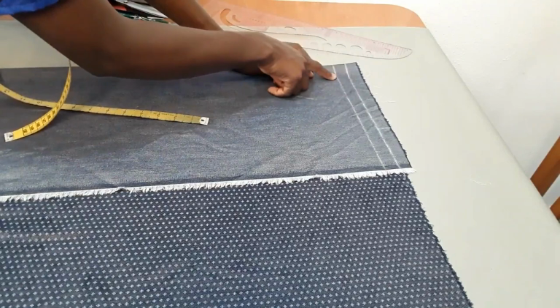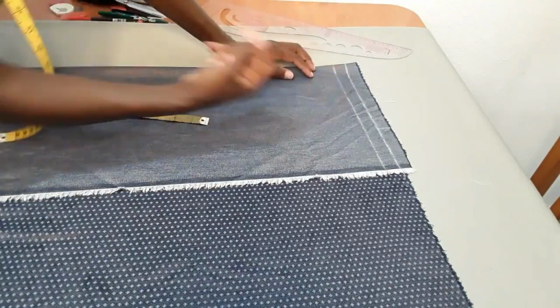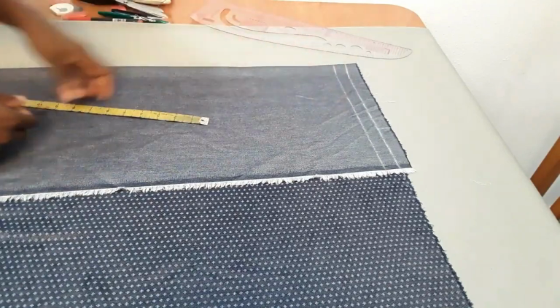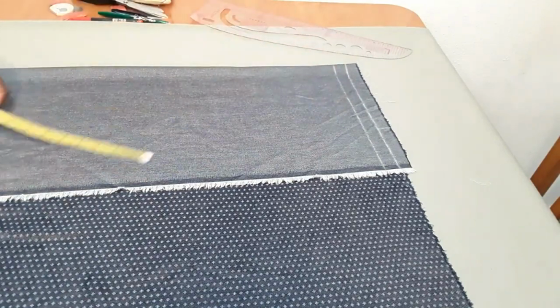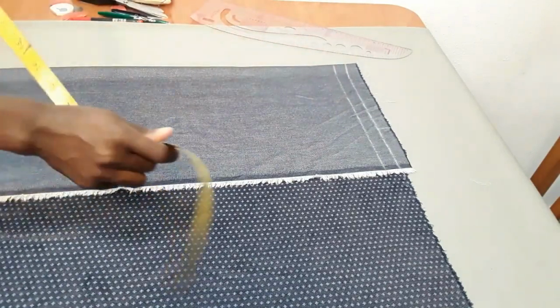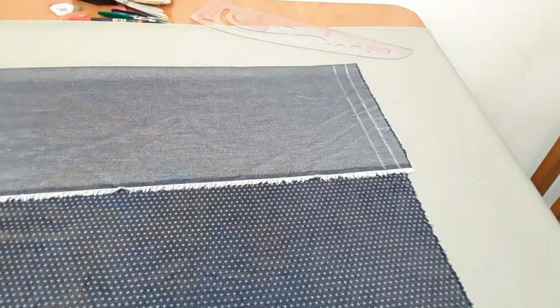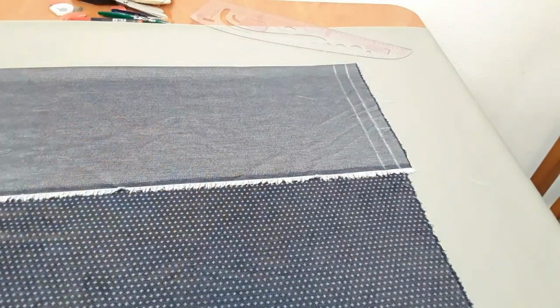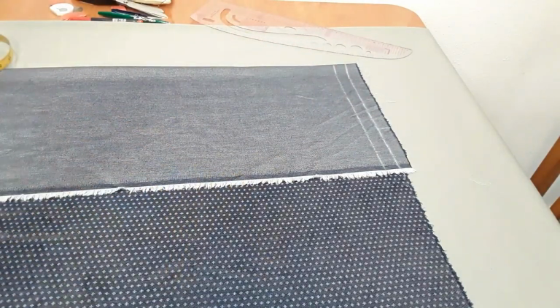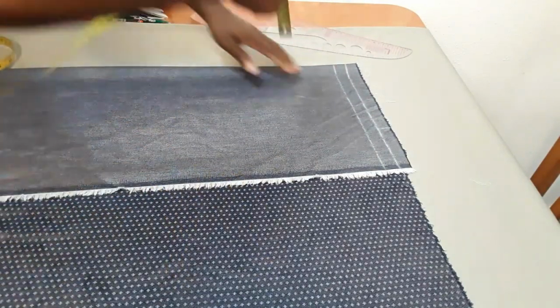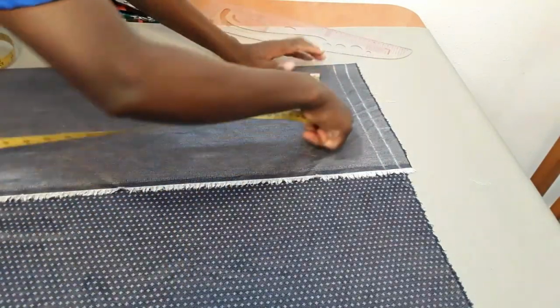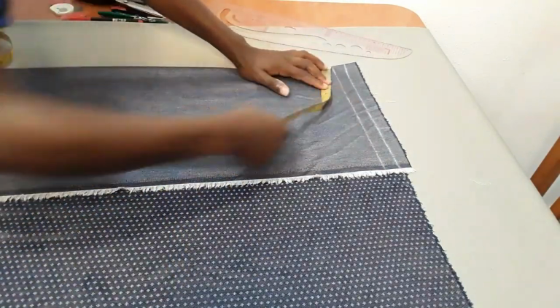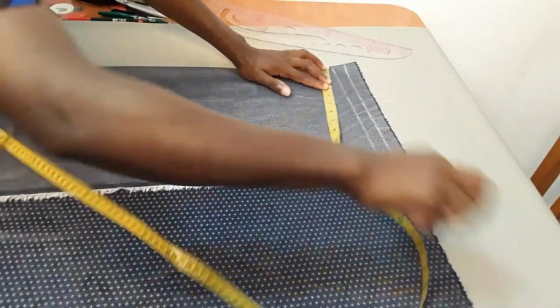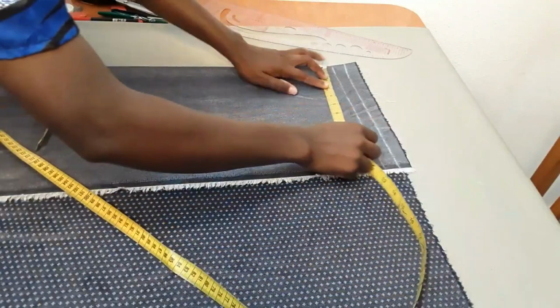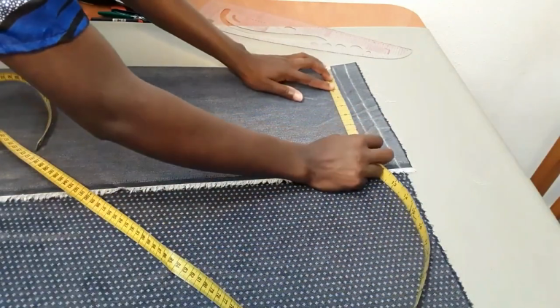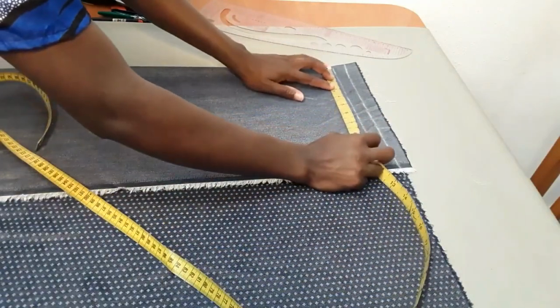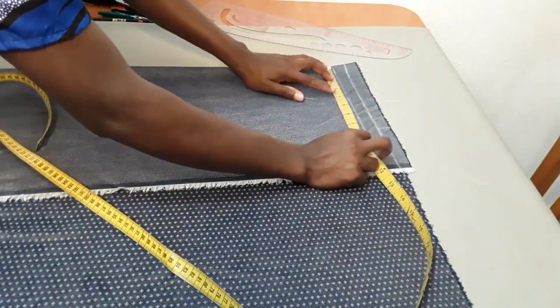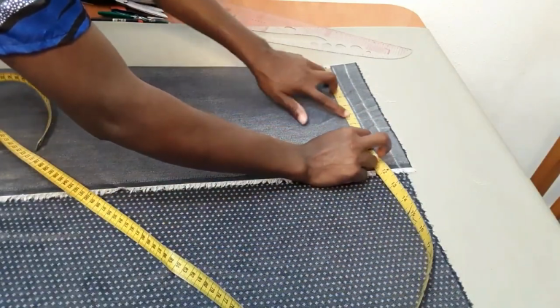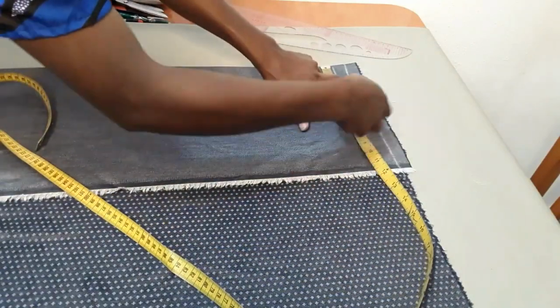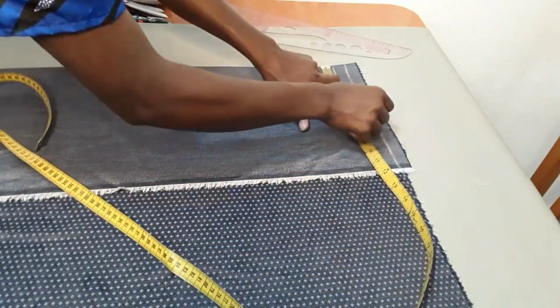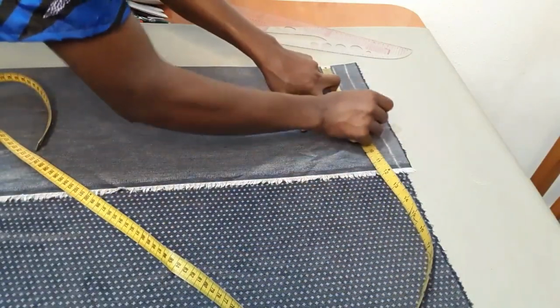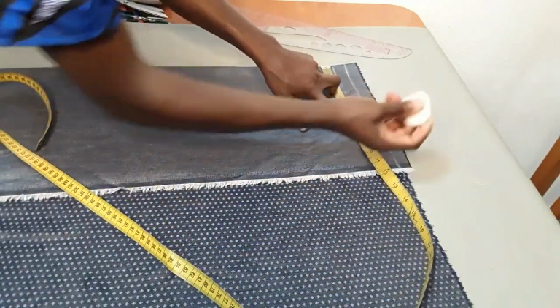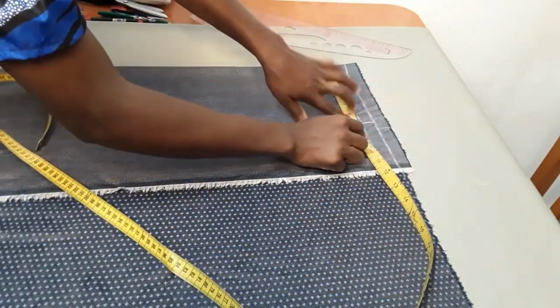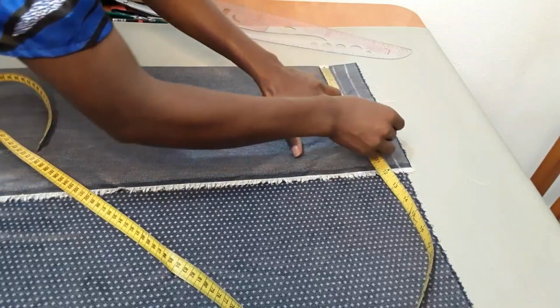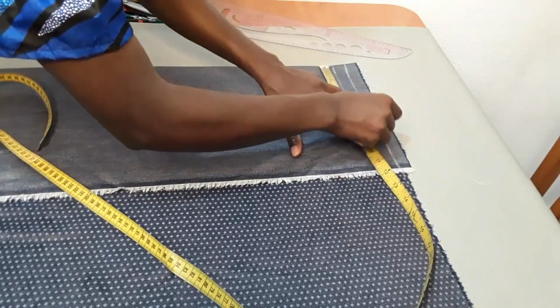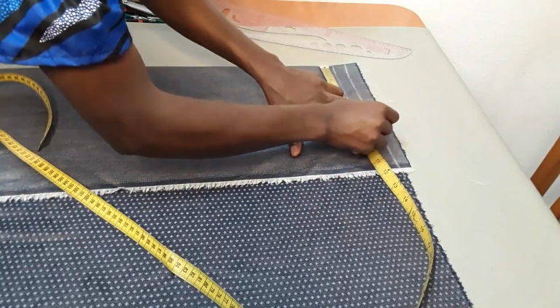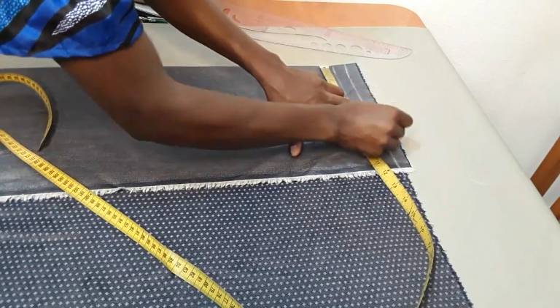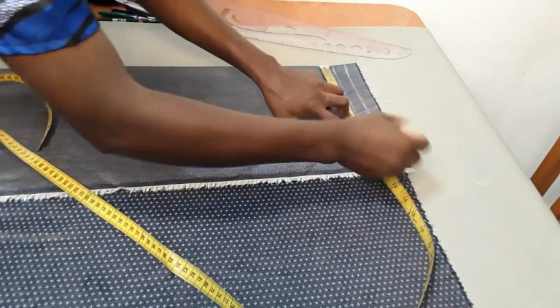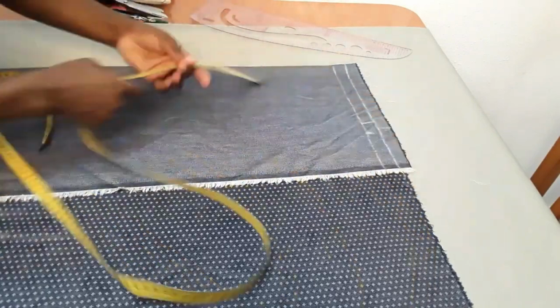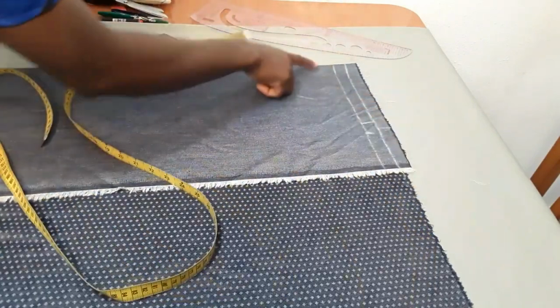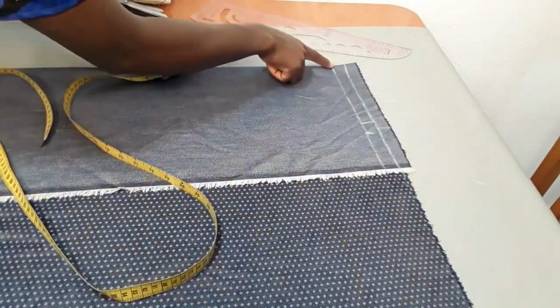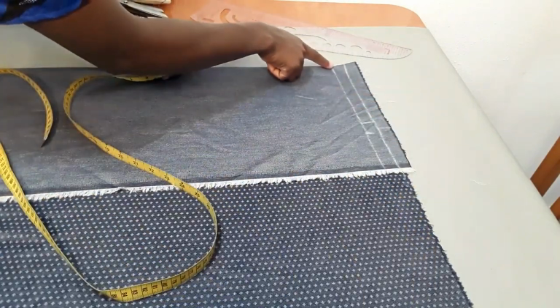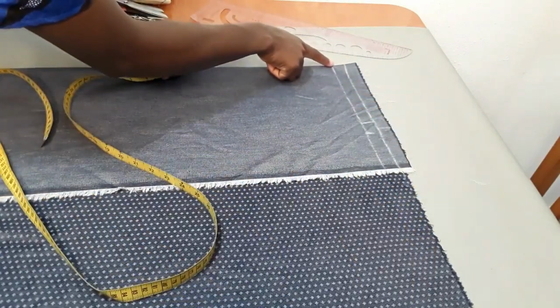Remember, from here to here is the allowance that we're going to be joining. Now here I'm going to be putting the waist measurement. My waist measurement is 28 divided by four, which will give me seven inches, plus one inch of the allowance.